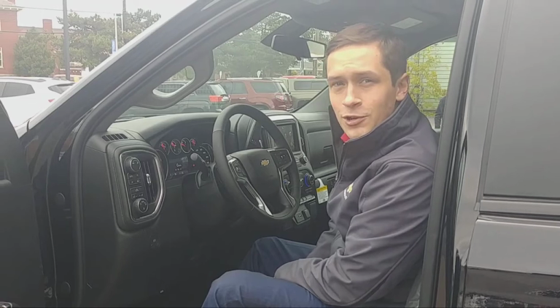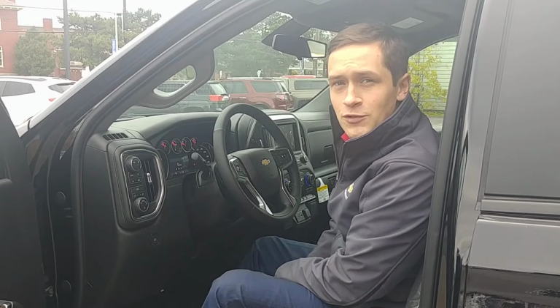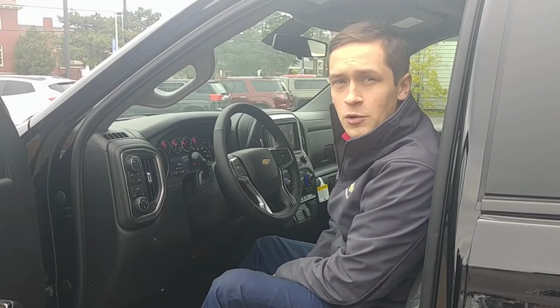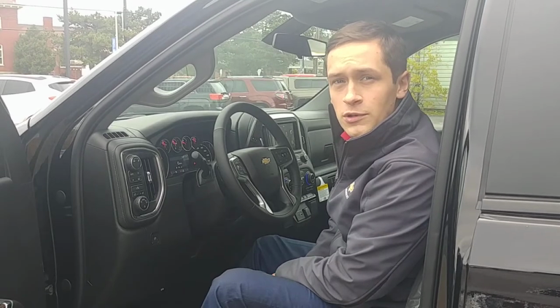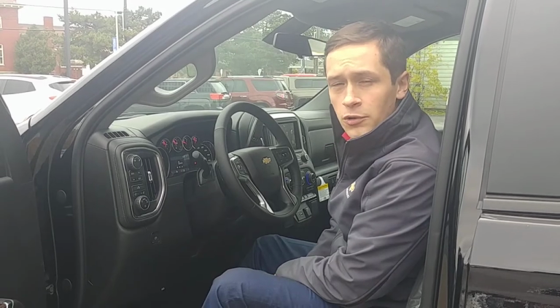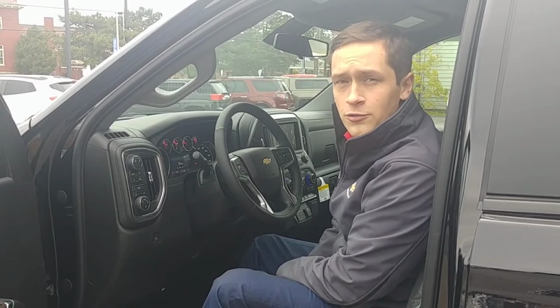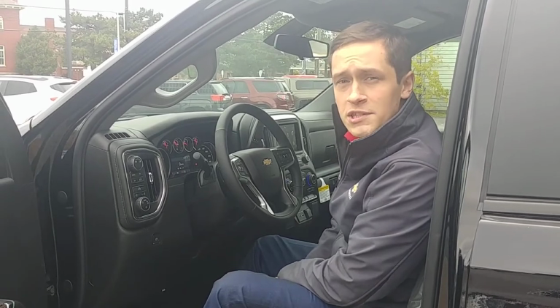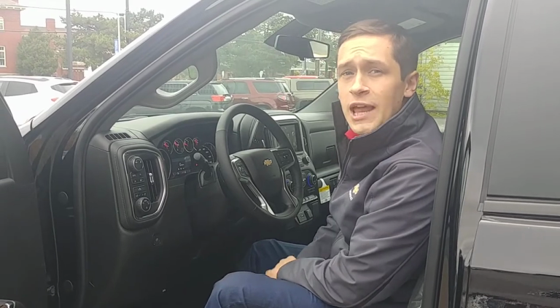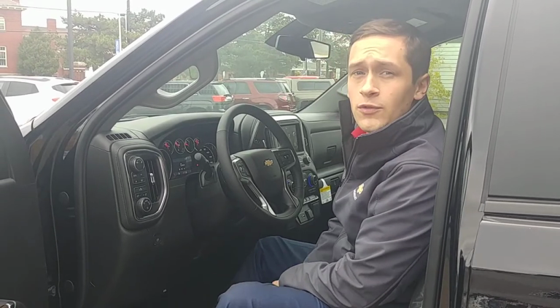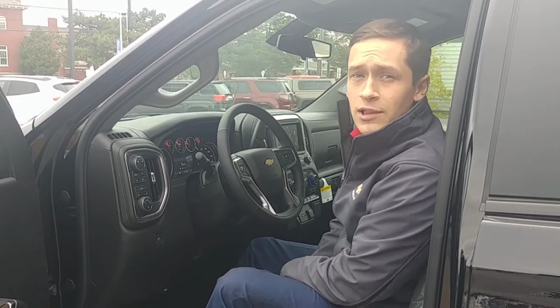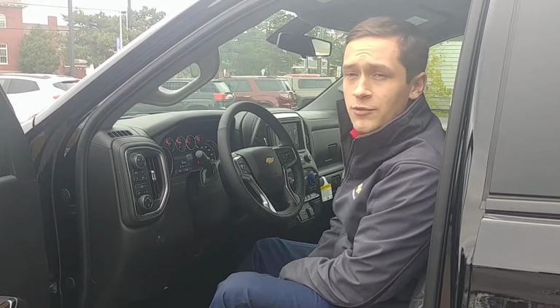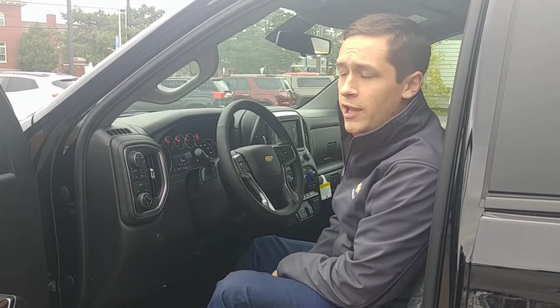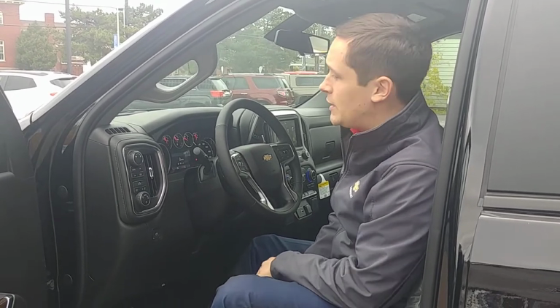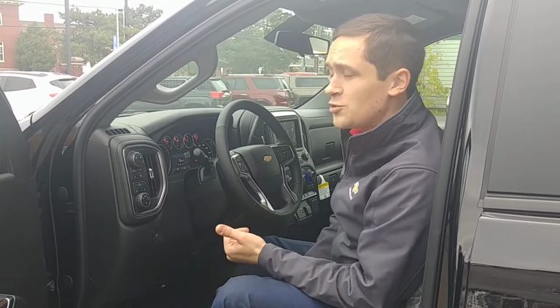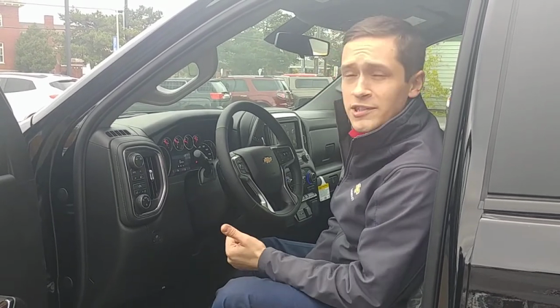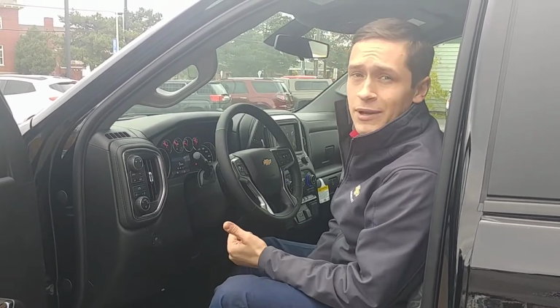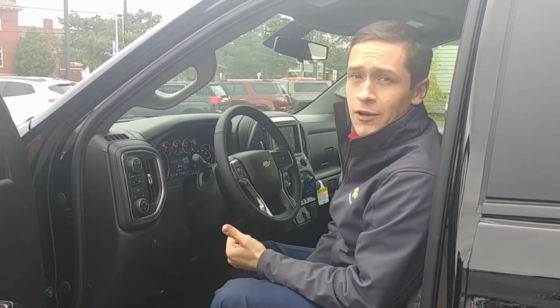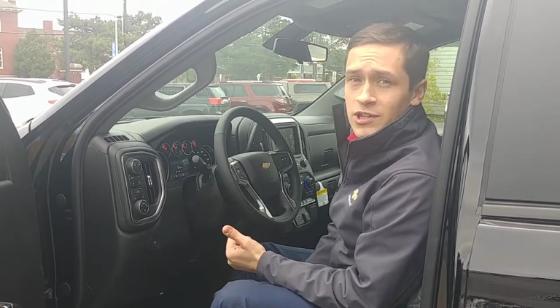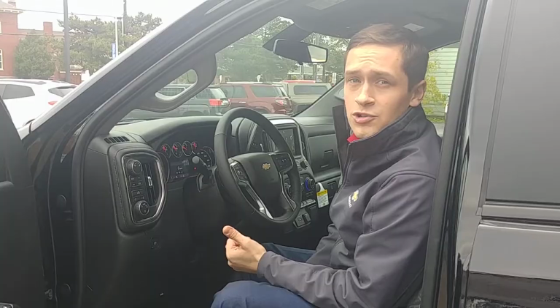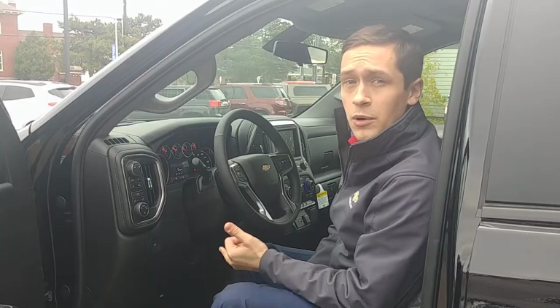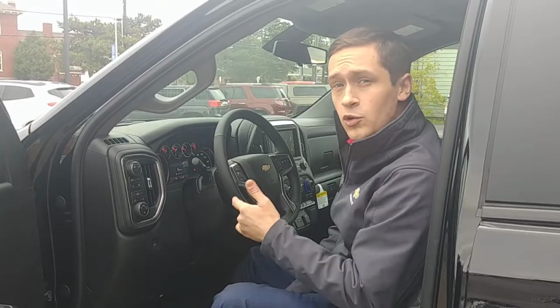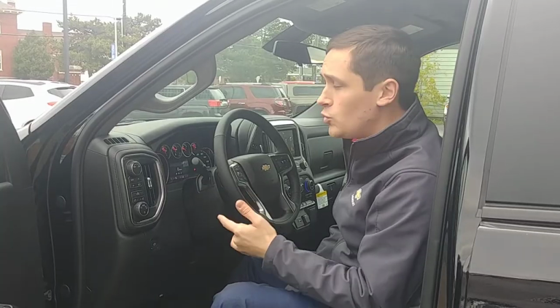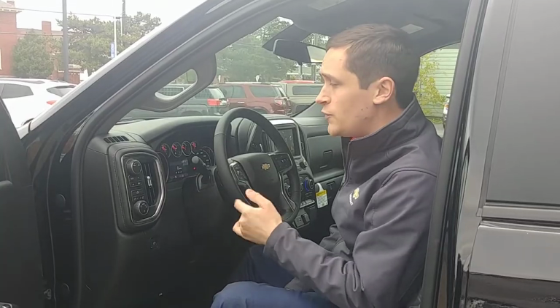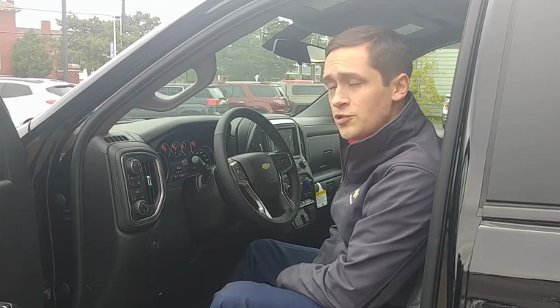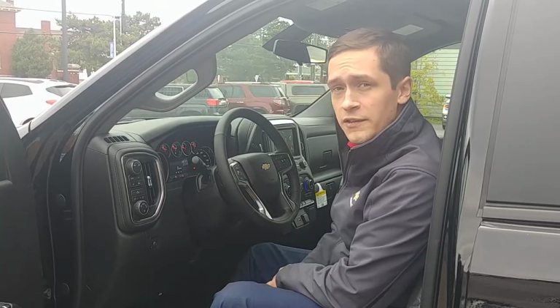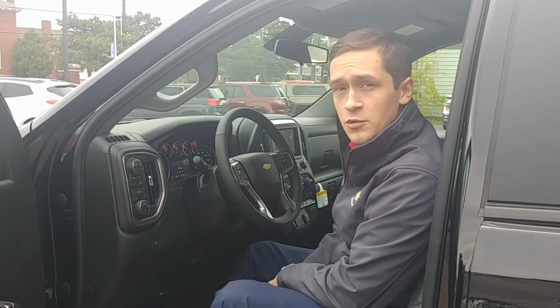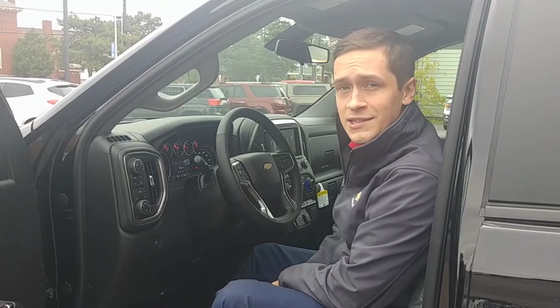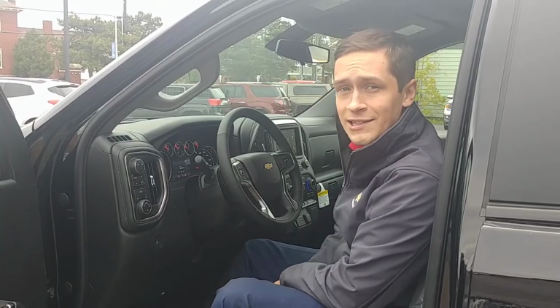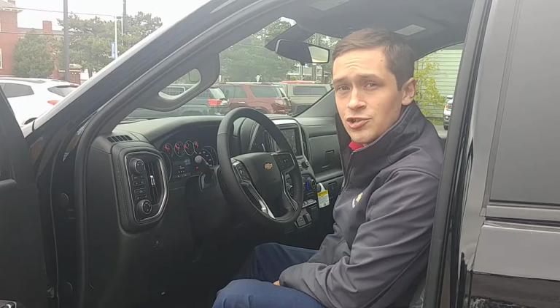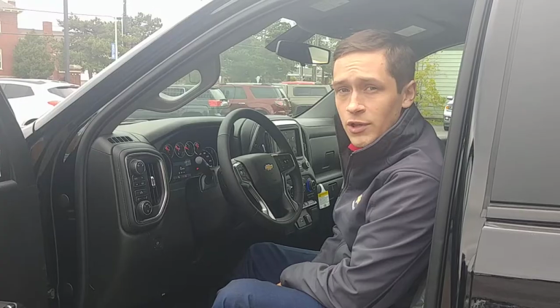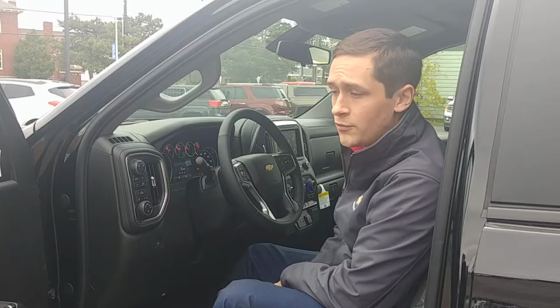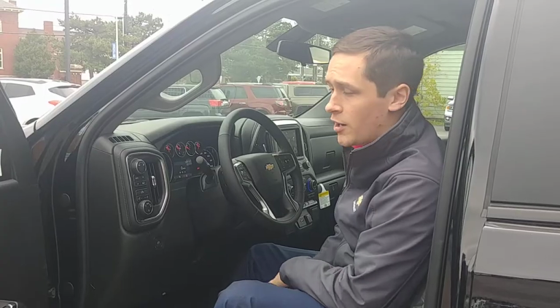Good afternoon North Country, this is Sam over at Della Chevrolet. I just wanted to take a minute out of your time to show you one of the cool new features on this 2019 Chevrolet Silverado.